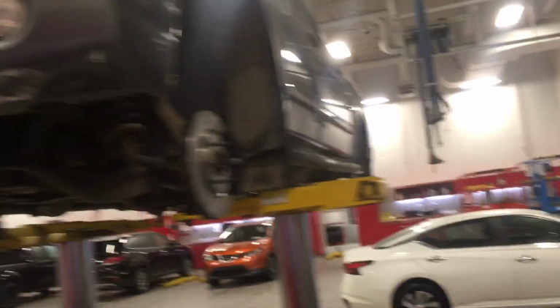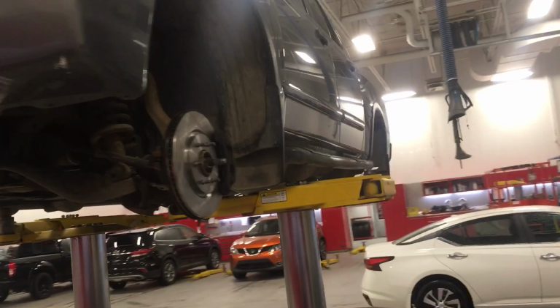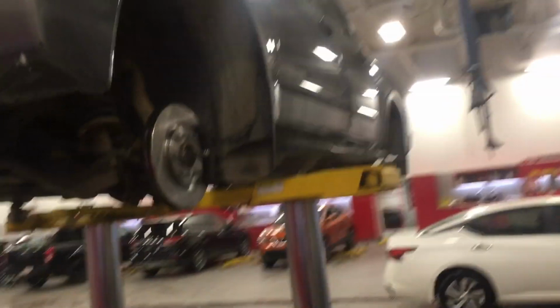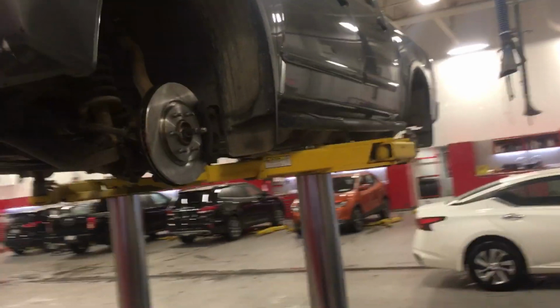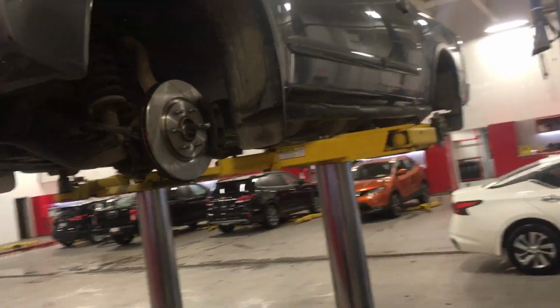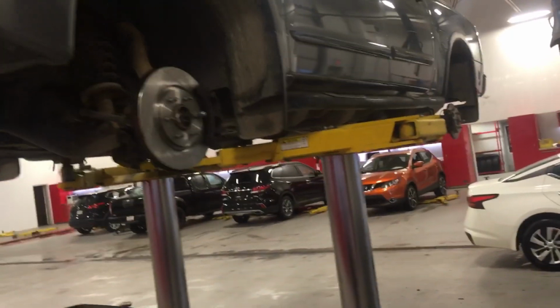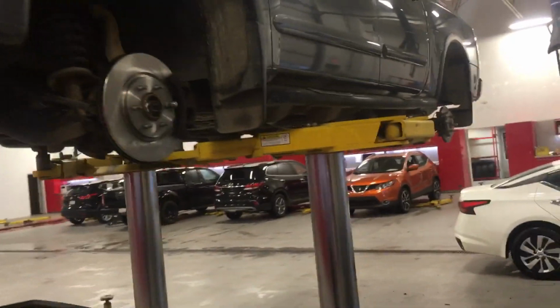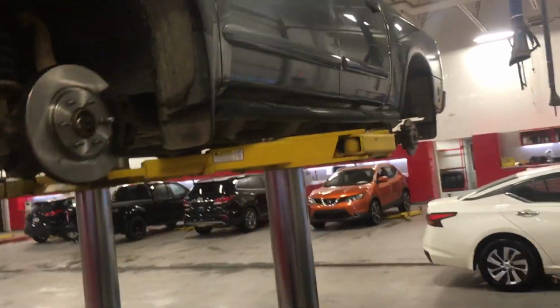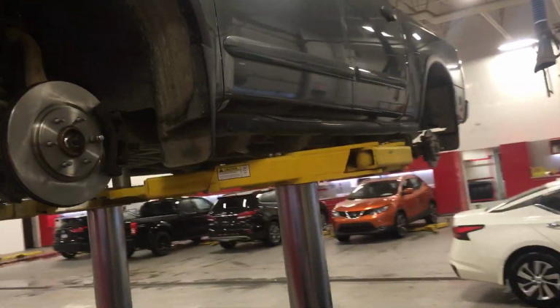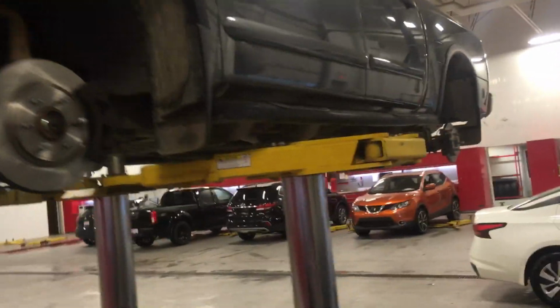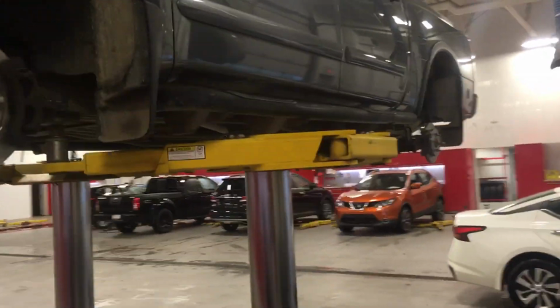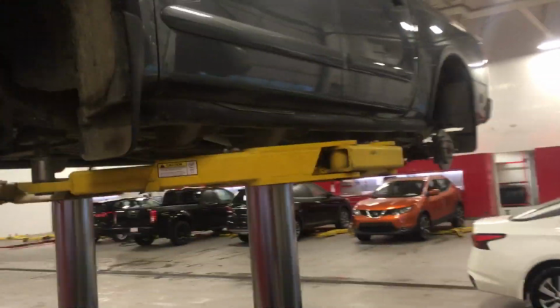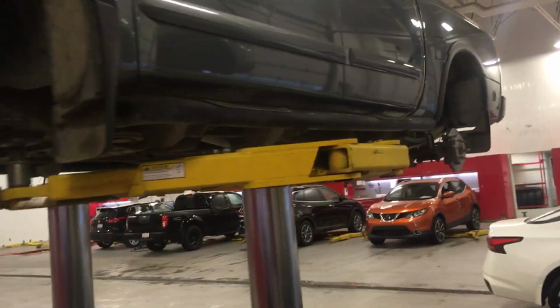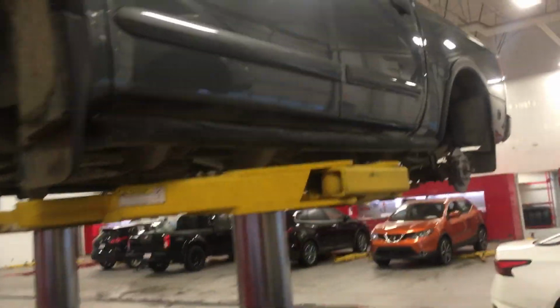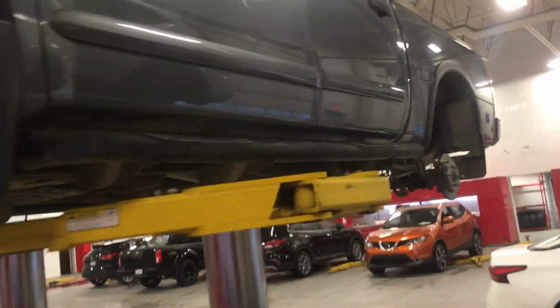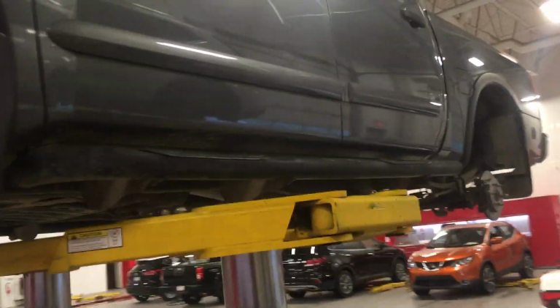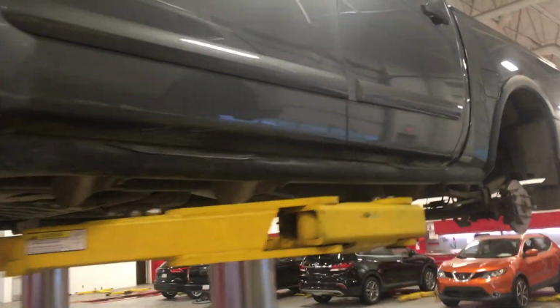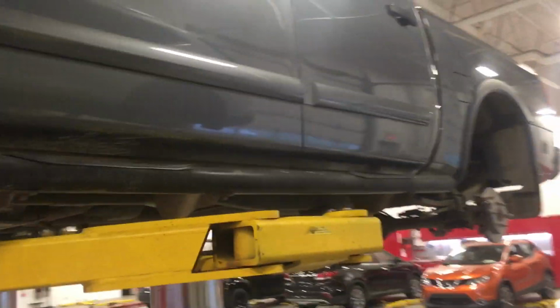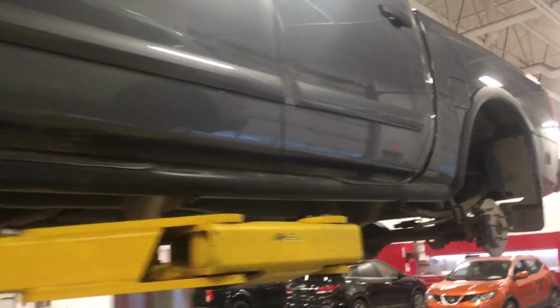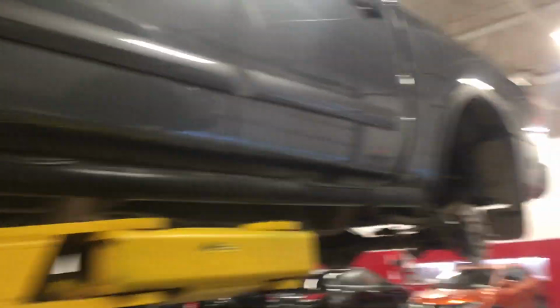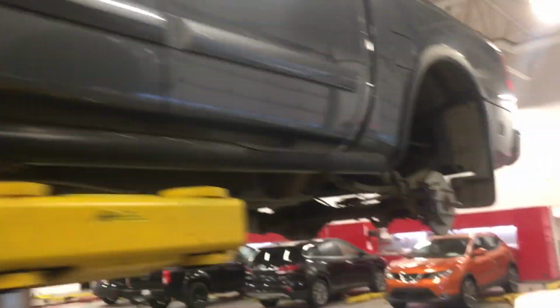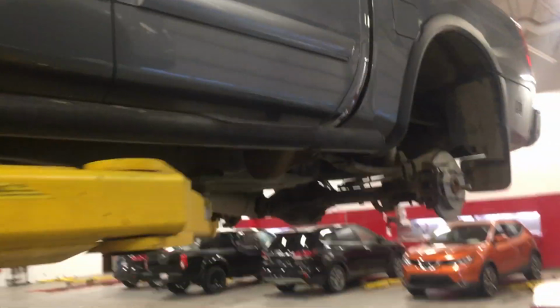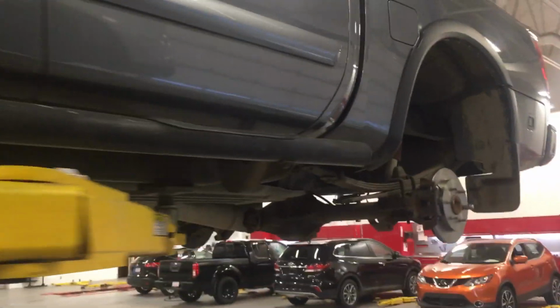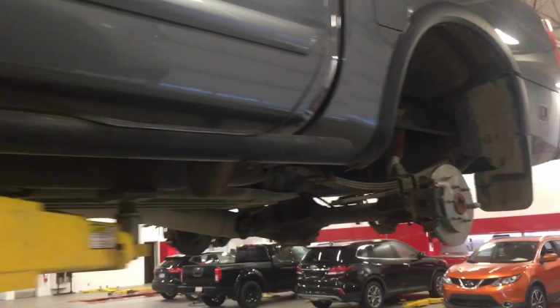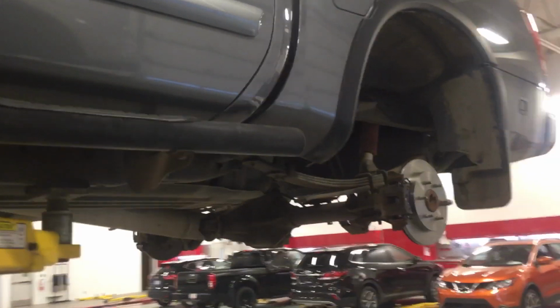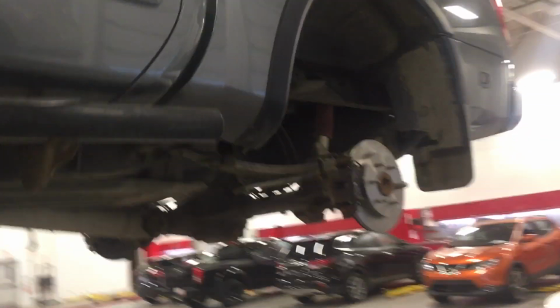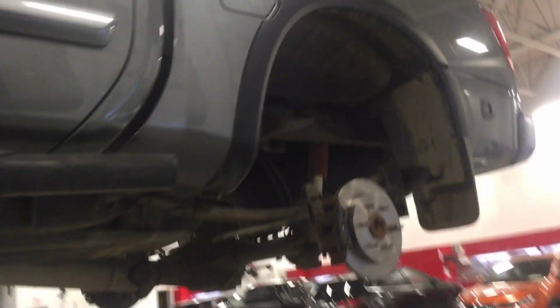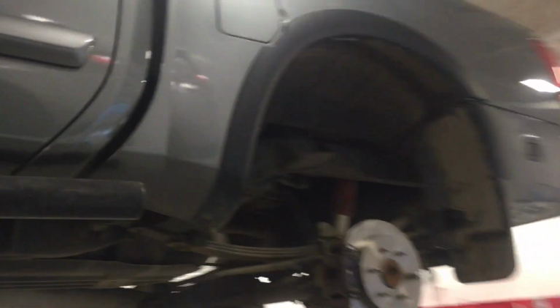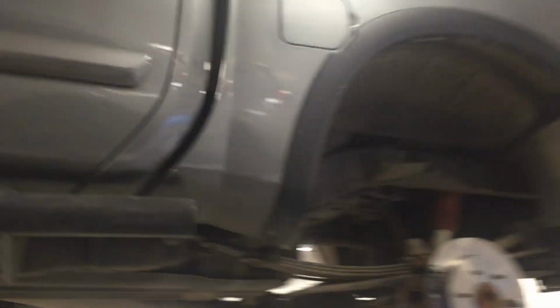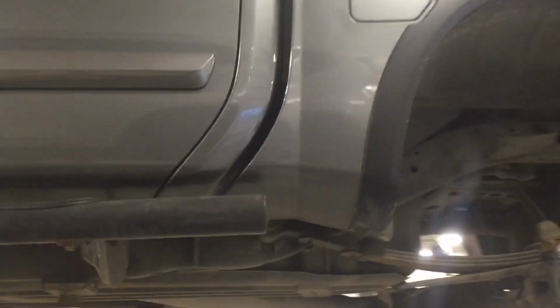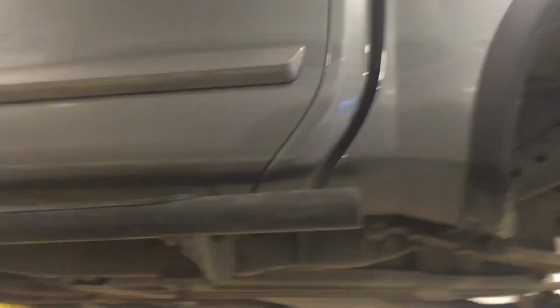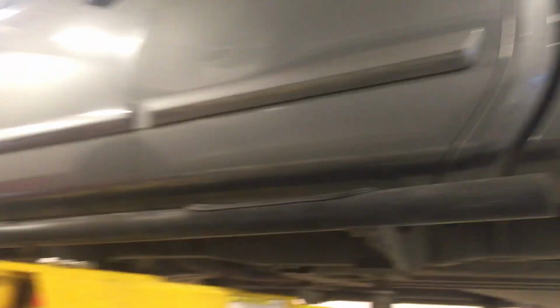So any wearable part — brakes as you can see, tires, rotors, shocks — all that good stuff gets replaced with brand new parts.